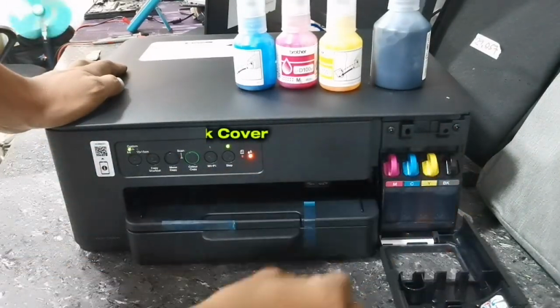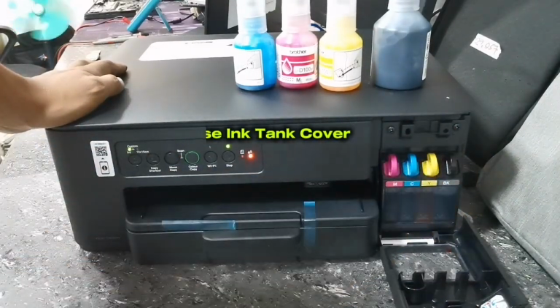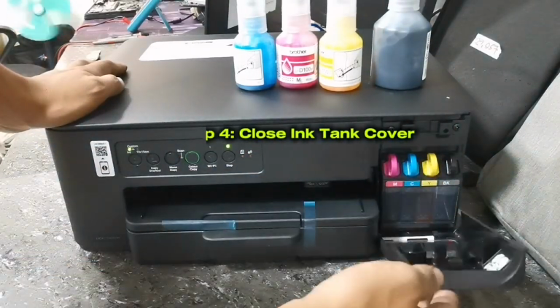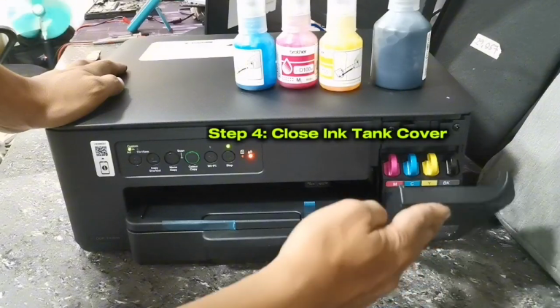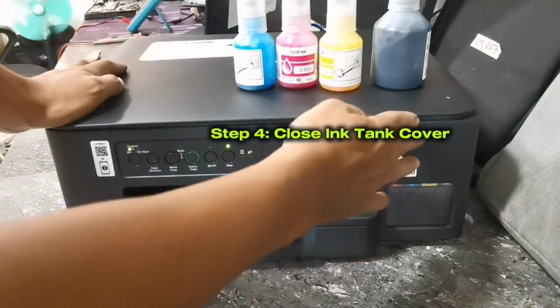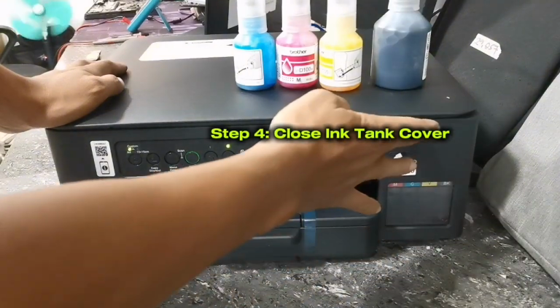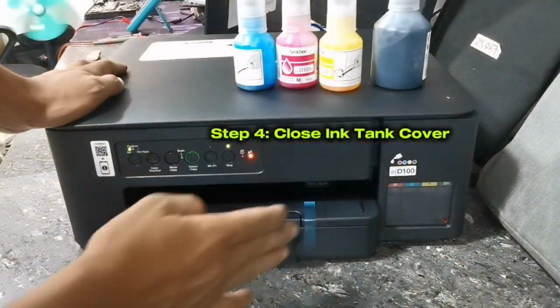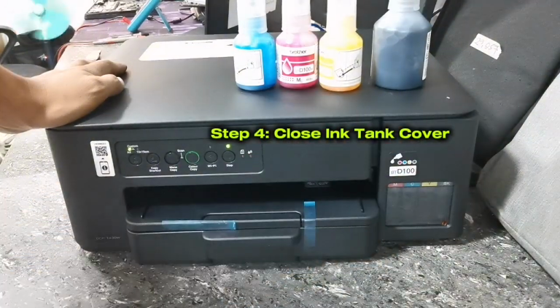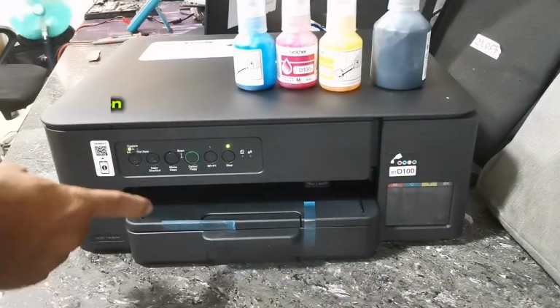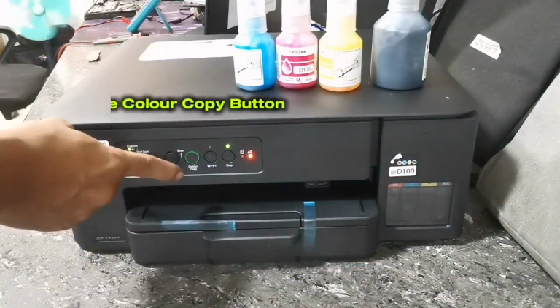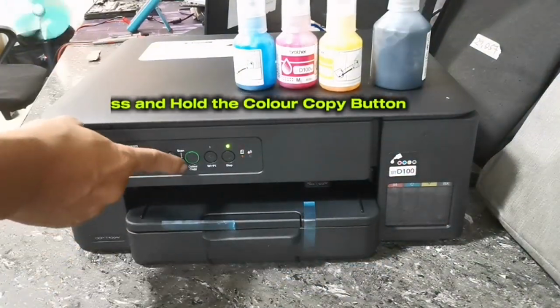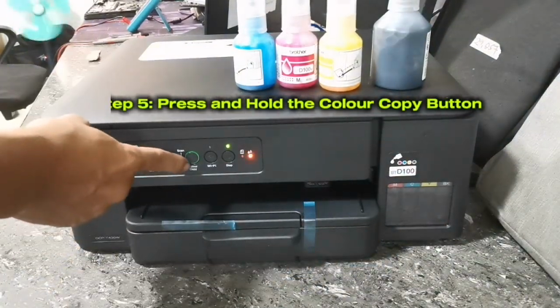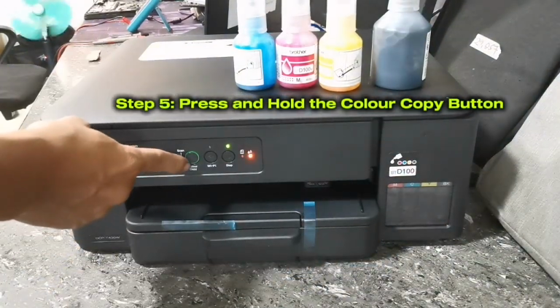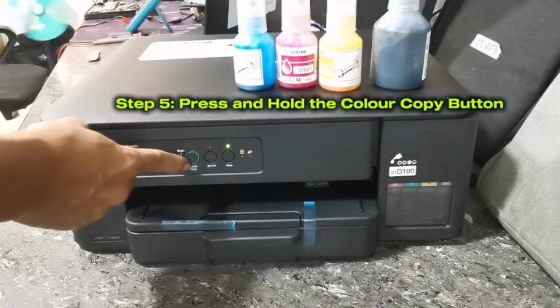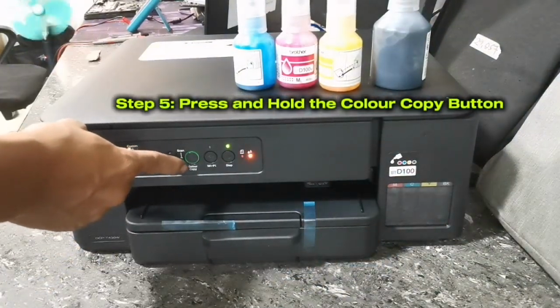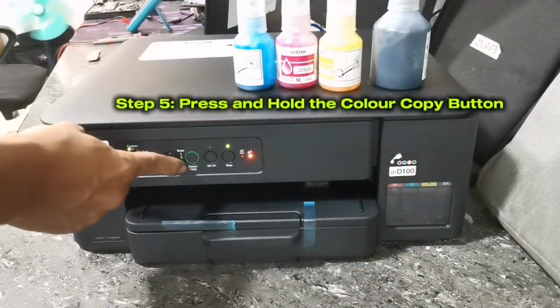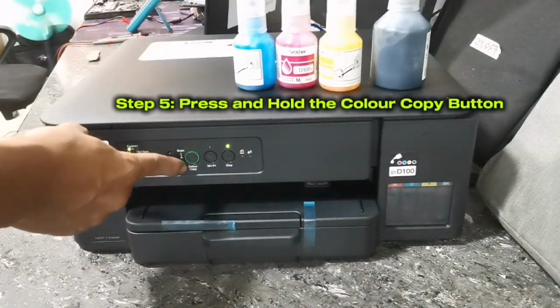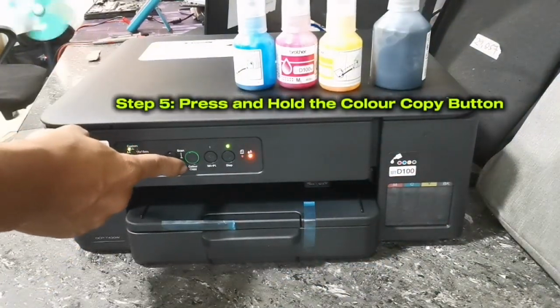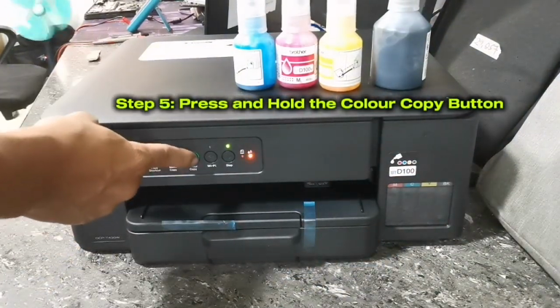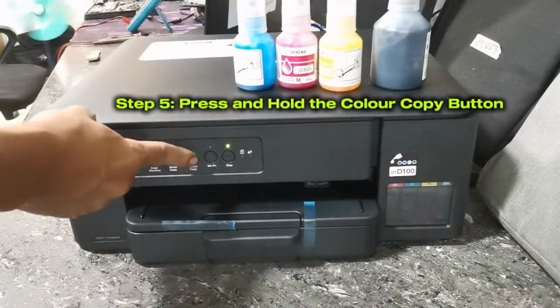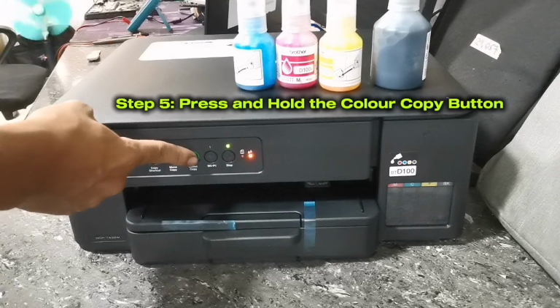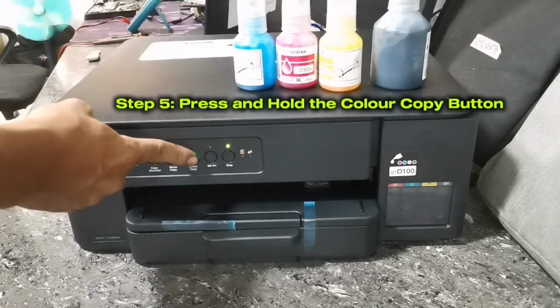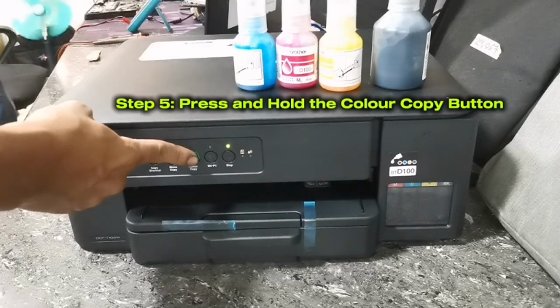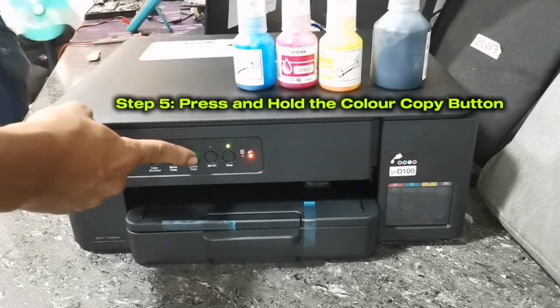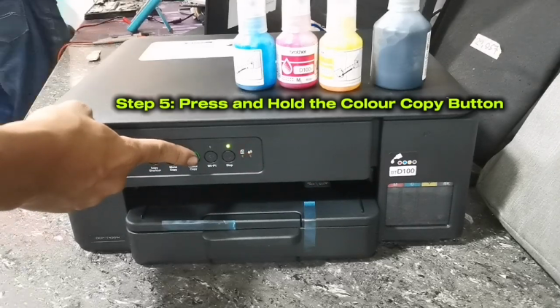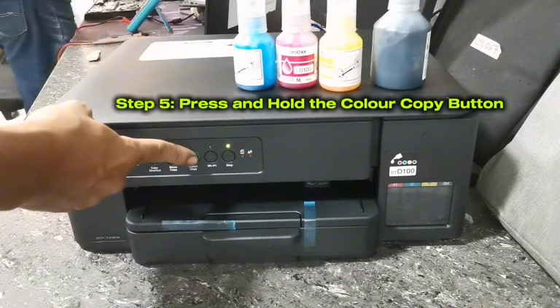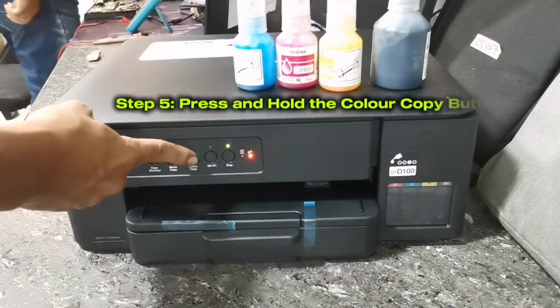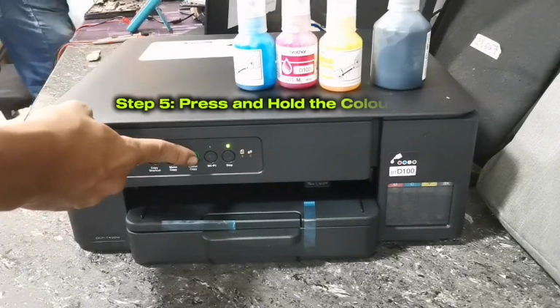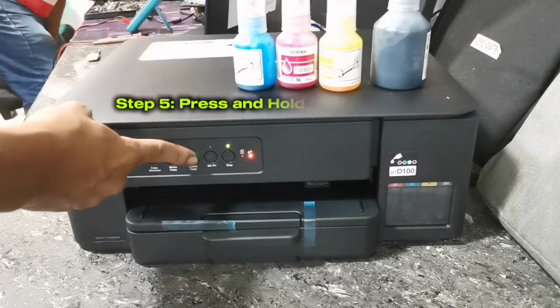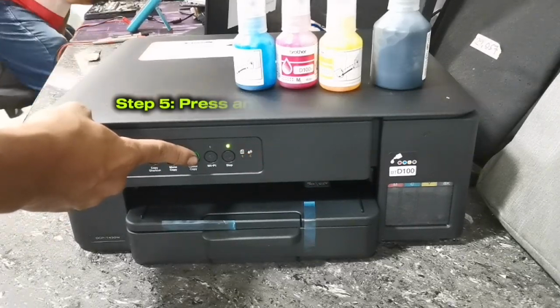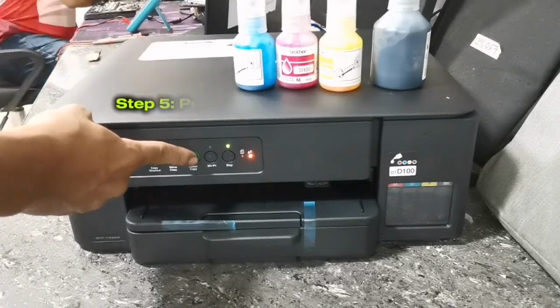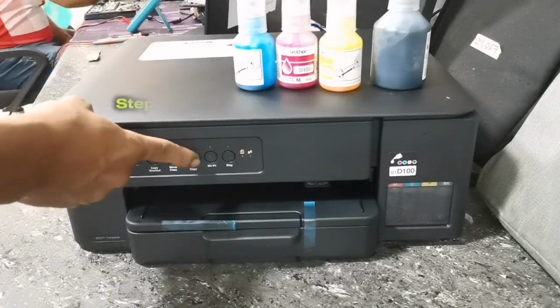Then close the ink tank cover. Then to start initializing ink, just press and hold the color copy button for more than two seconds until the power and ink indicator lights flash simultaneously.